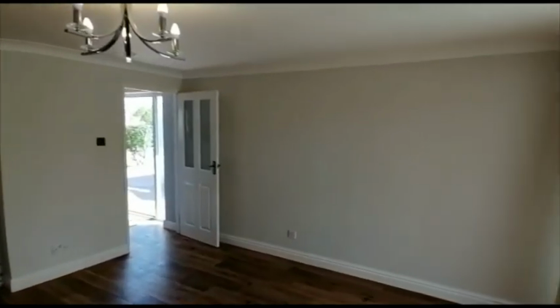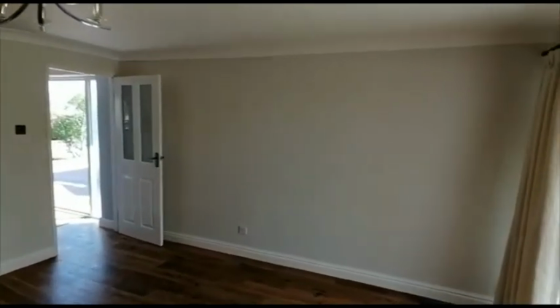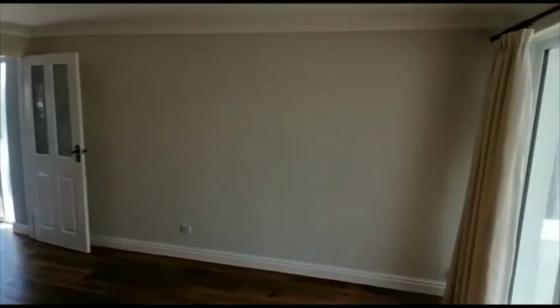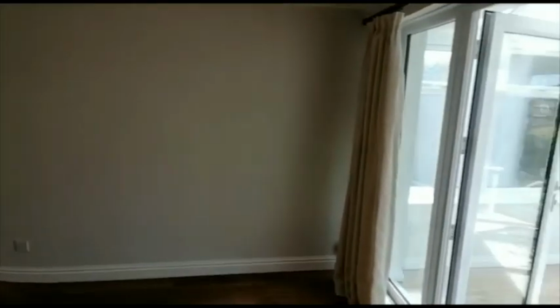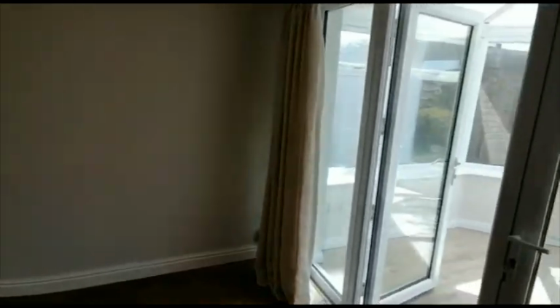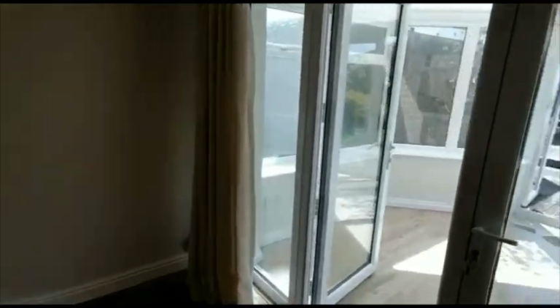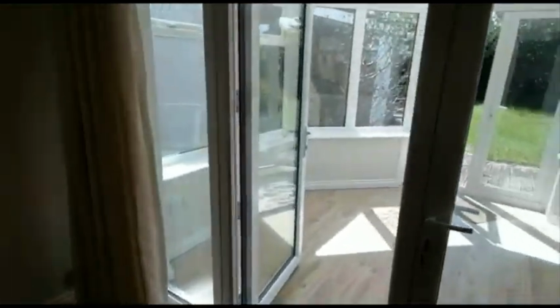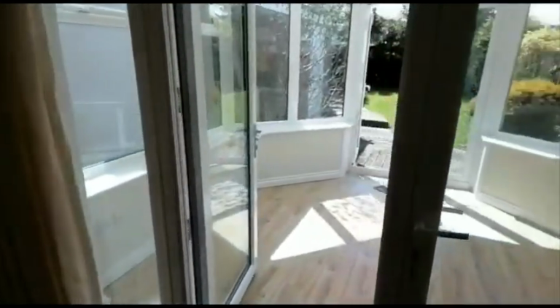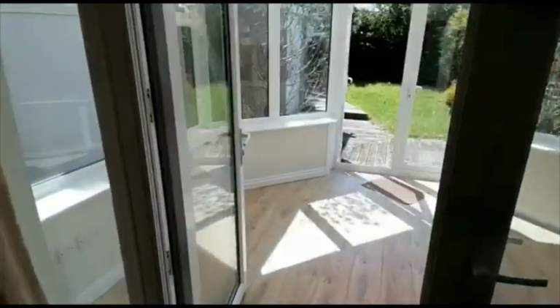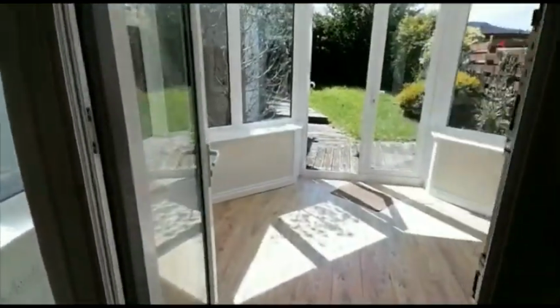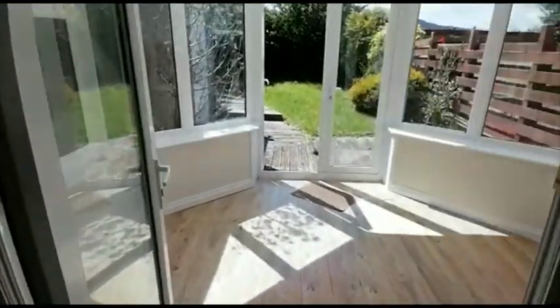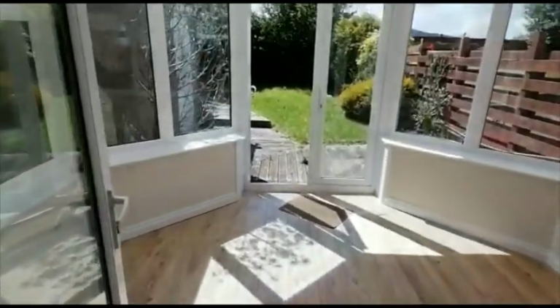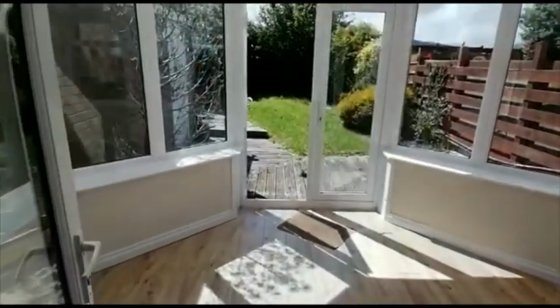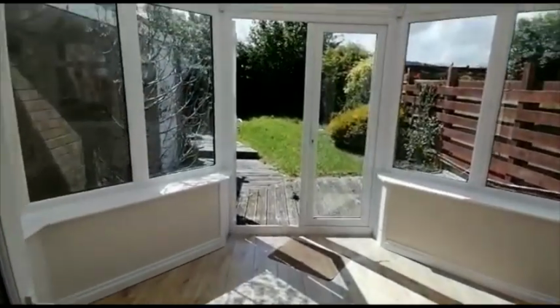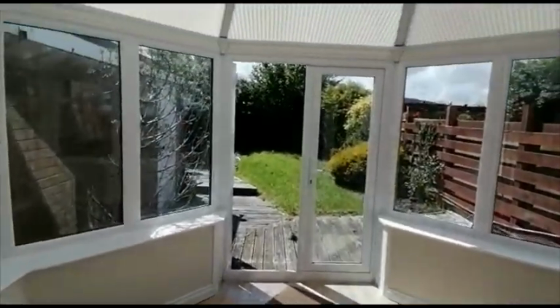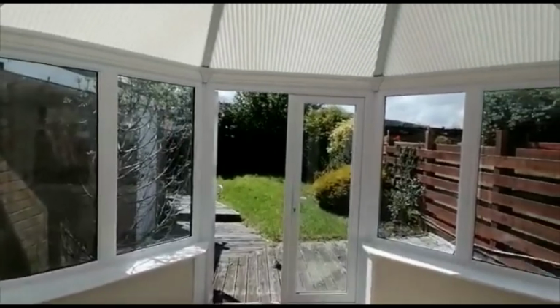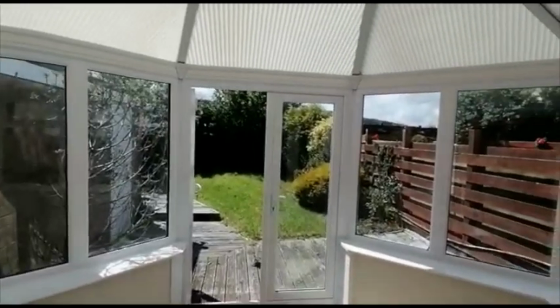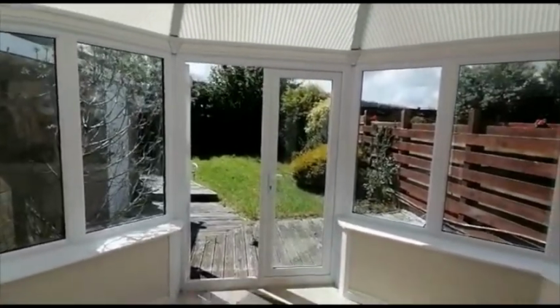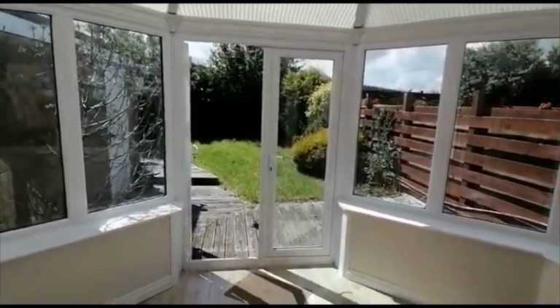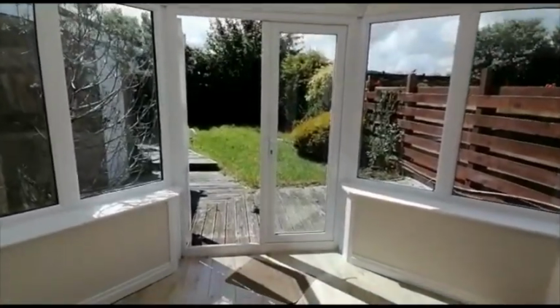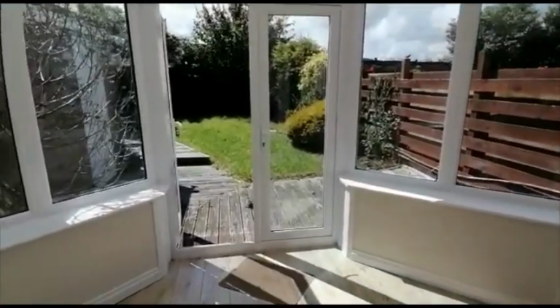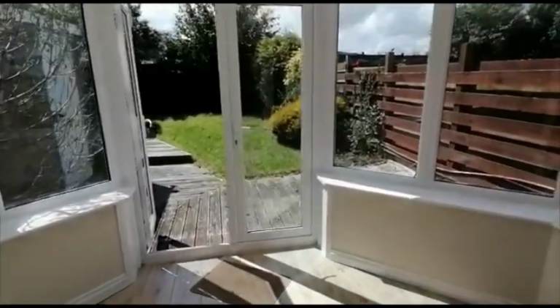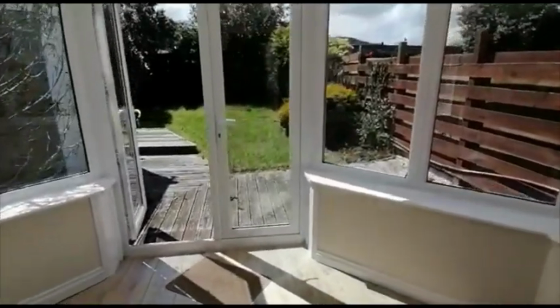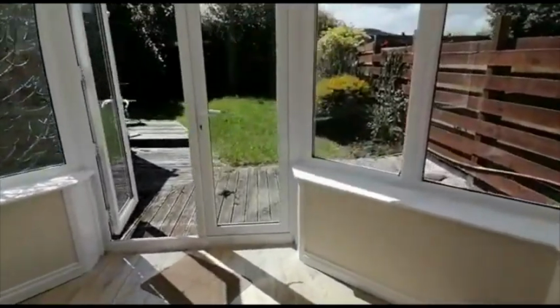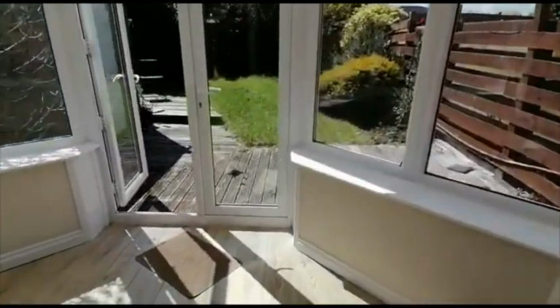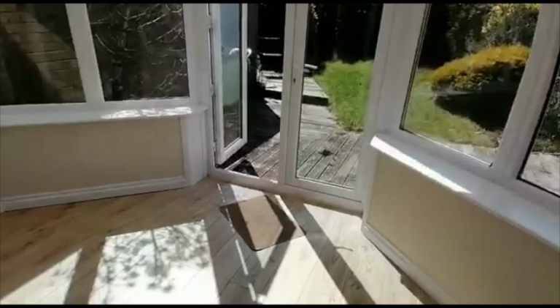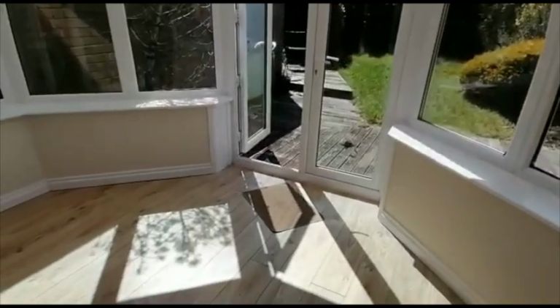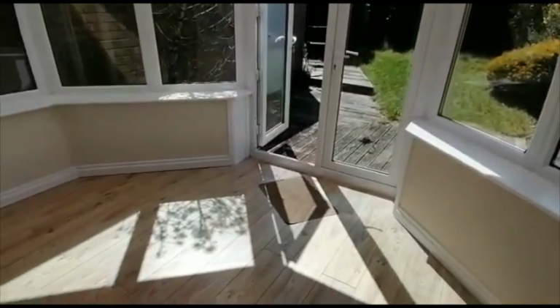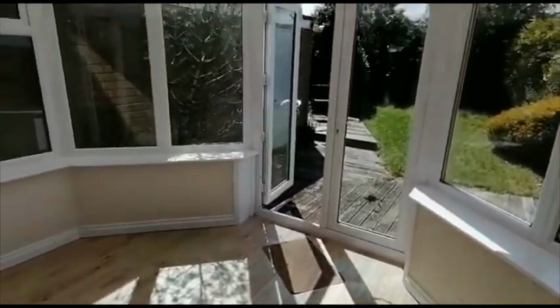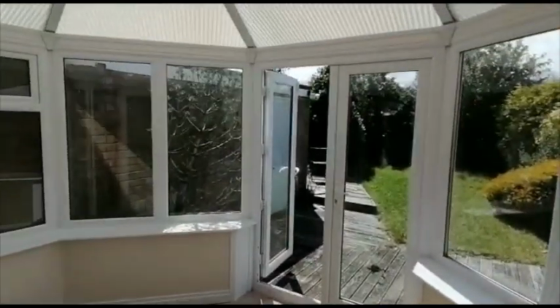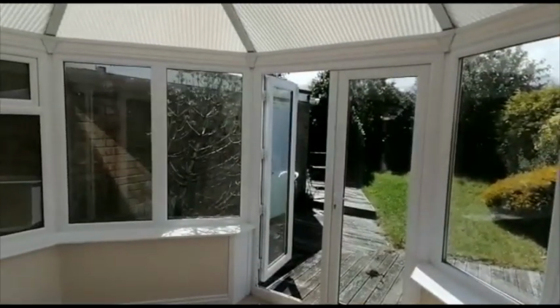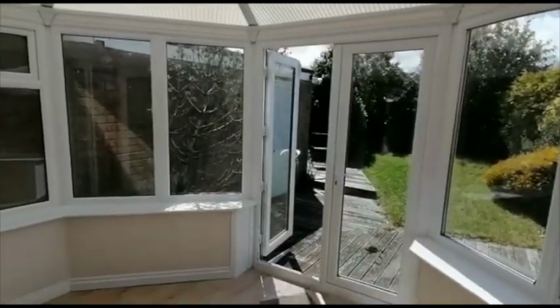From the lounge there are double opening French doors which give access into the conservatory, which enjoys a lovely sunny position because this property is south facing and it is not directly overlooked at the back.